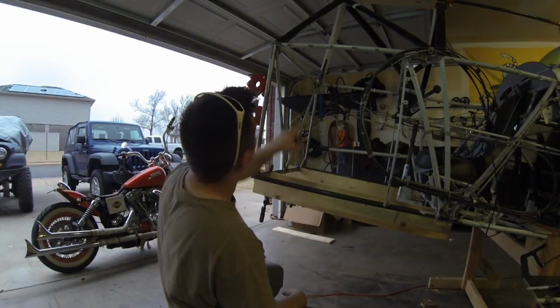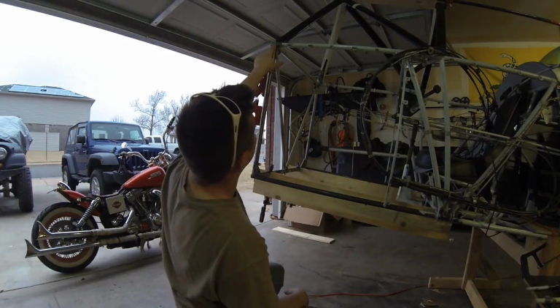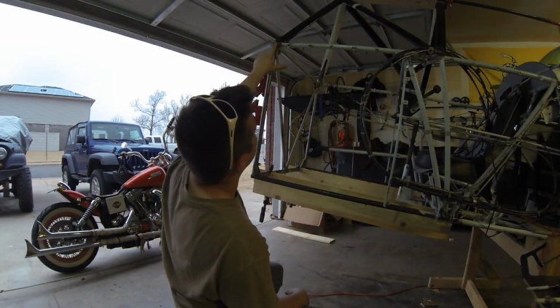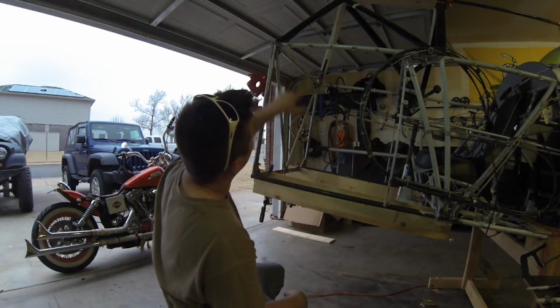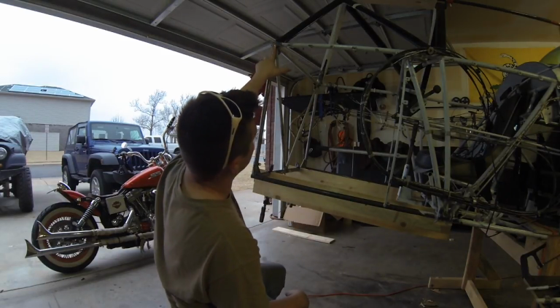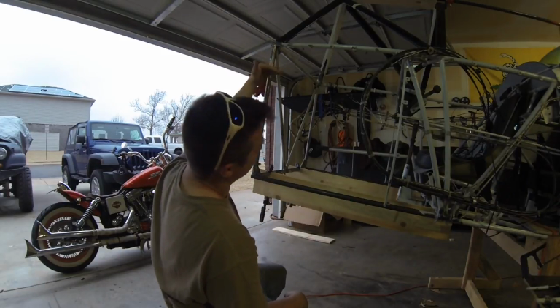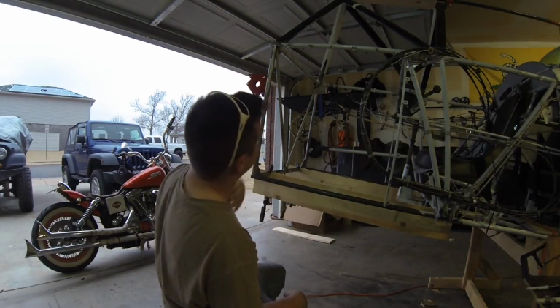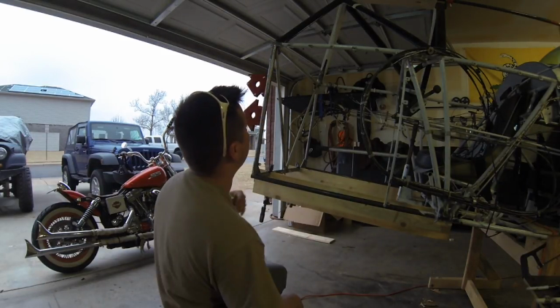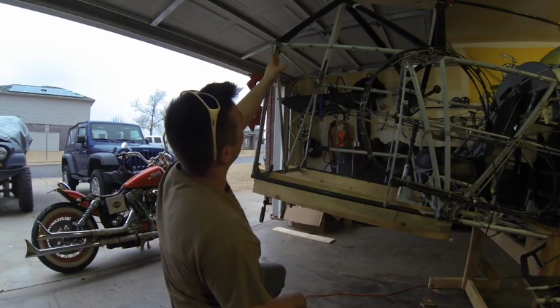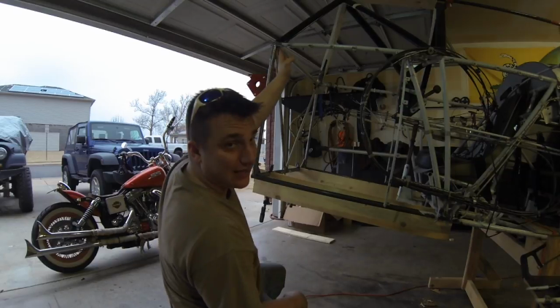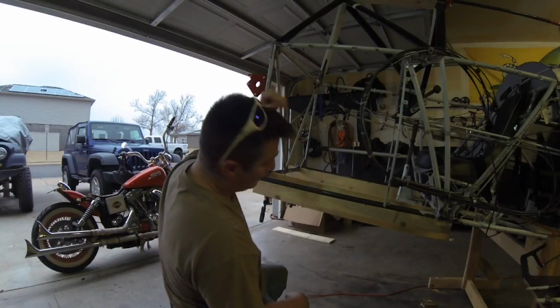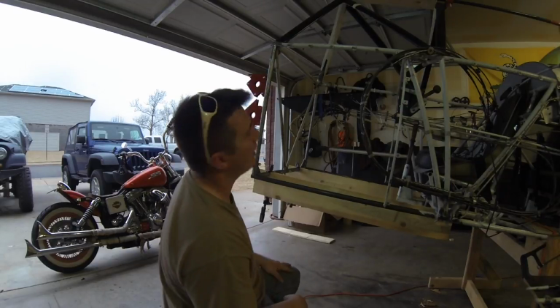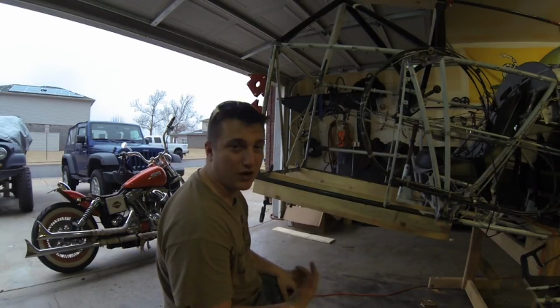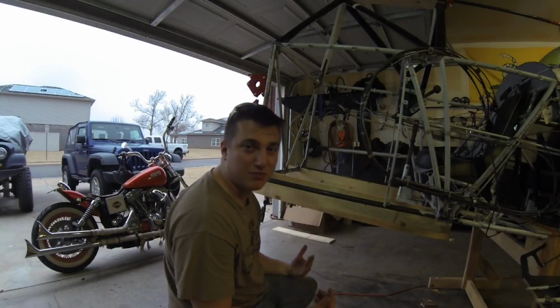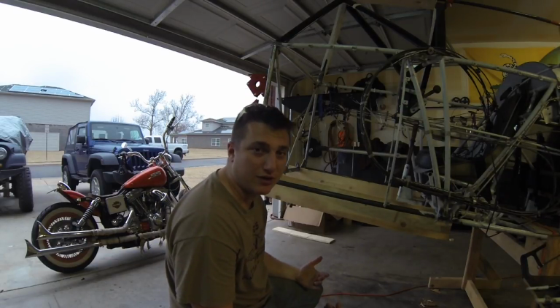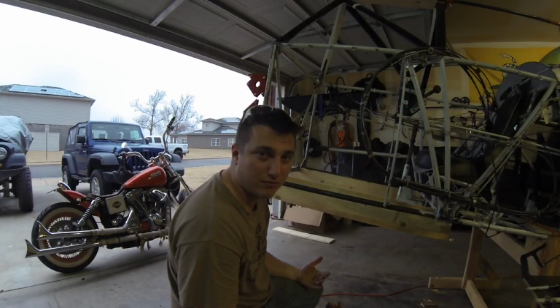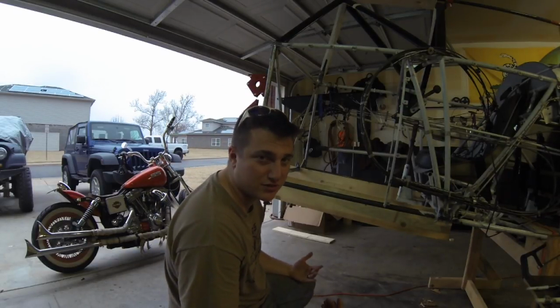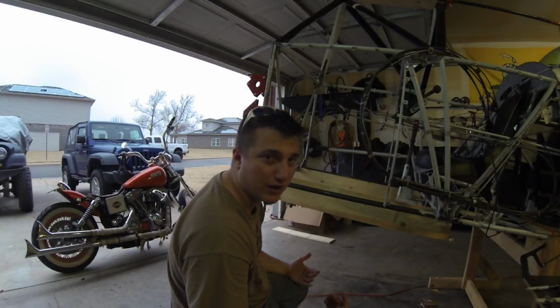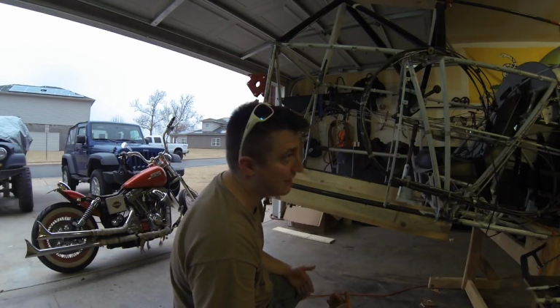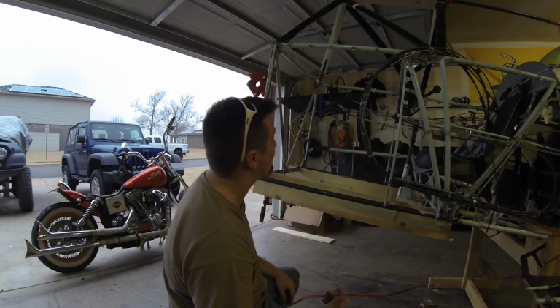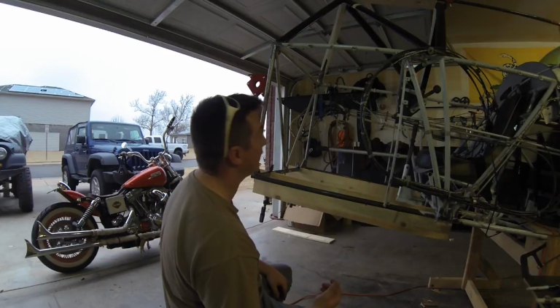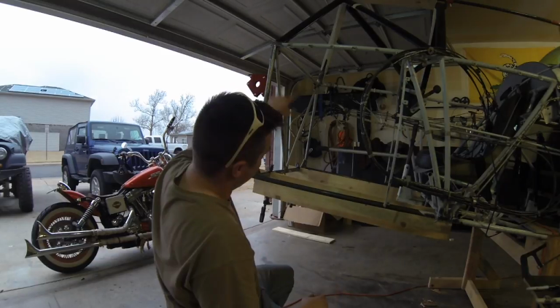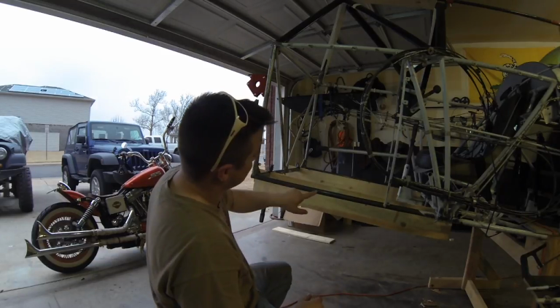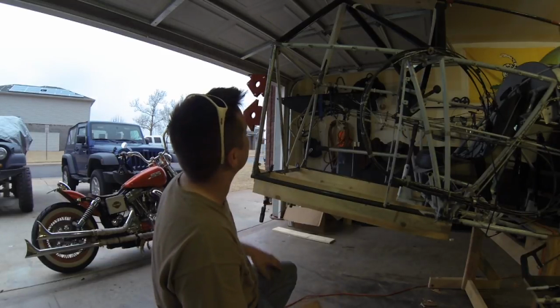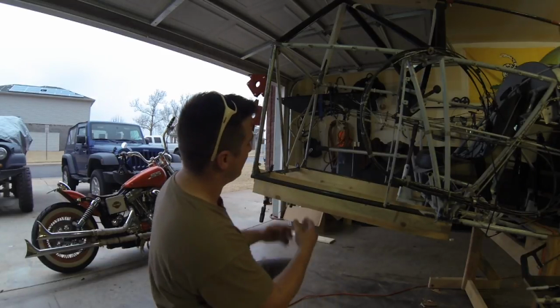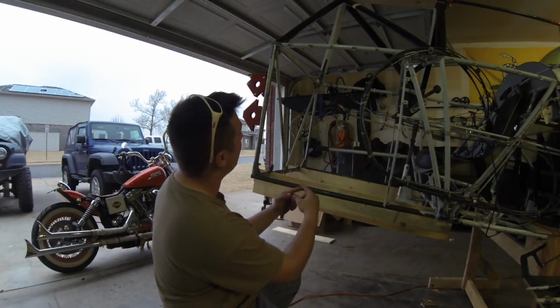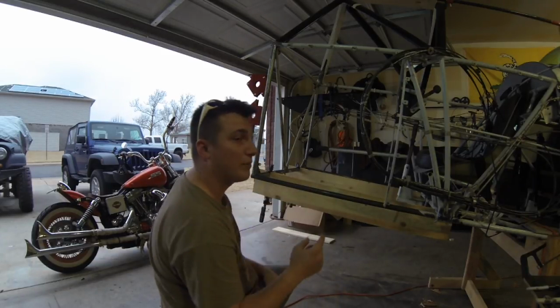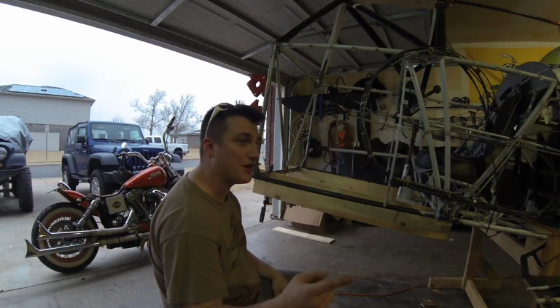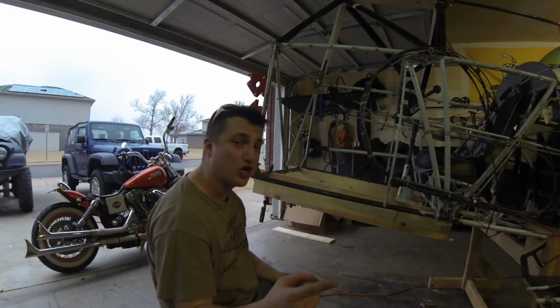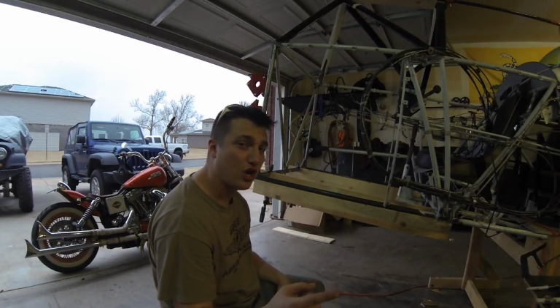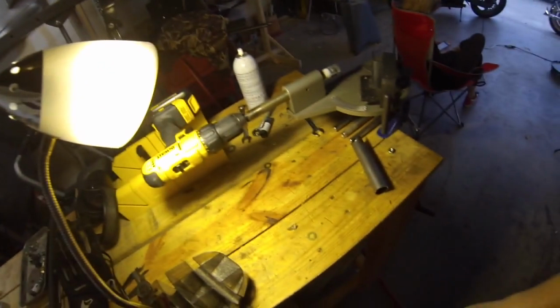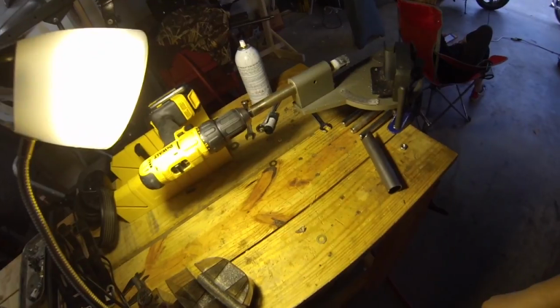We're going to take this measurement here, overestimate it, and then cut it down to length. Then we're going to take the angle — A squared plus B squared minus C squared — figure out the angles, figure out what this angle is going to be. We're going to cut it and put it on the notcher.